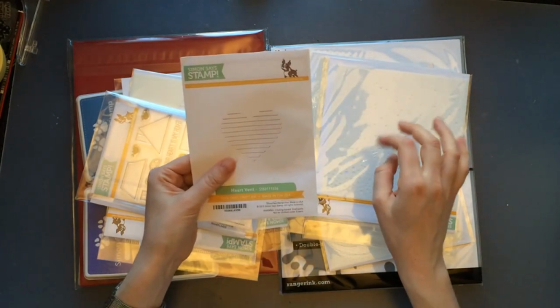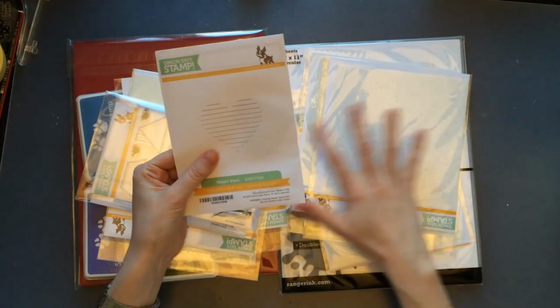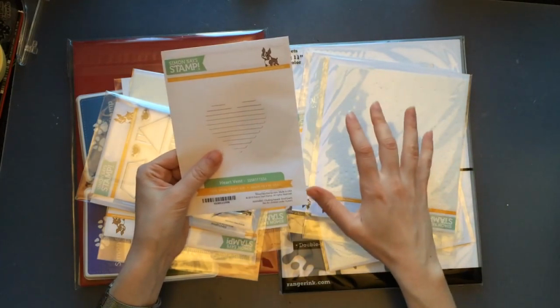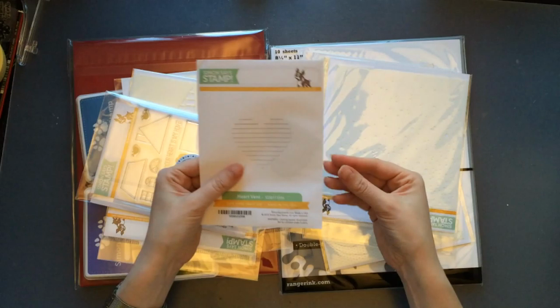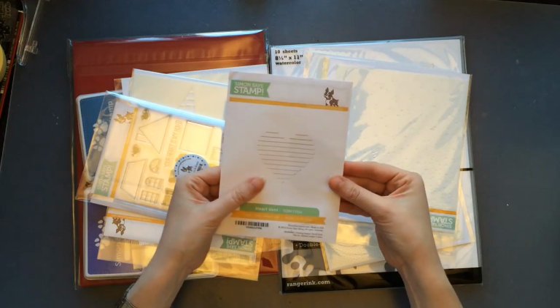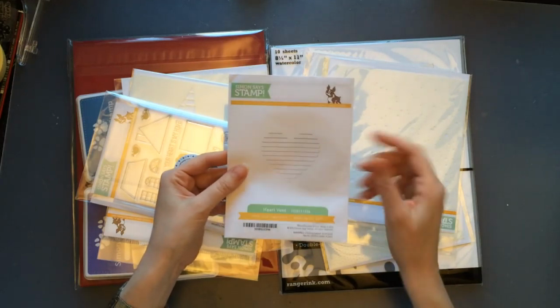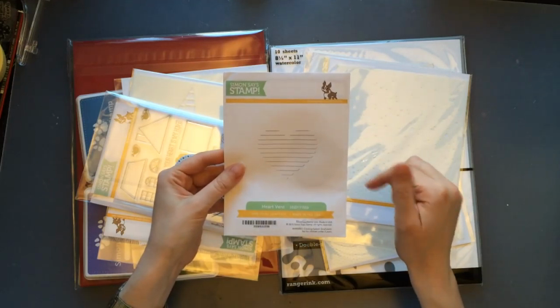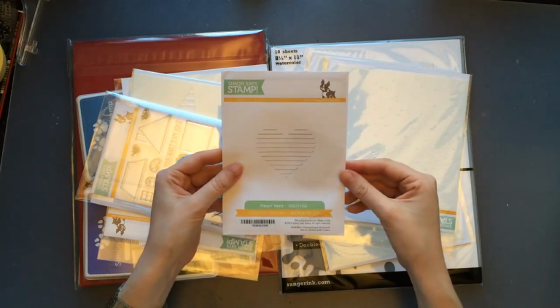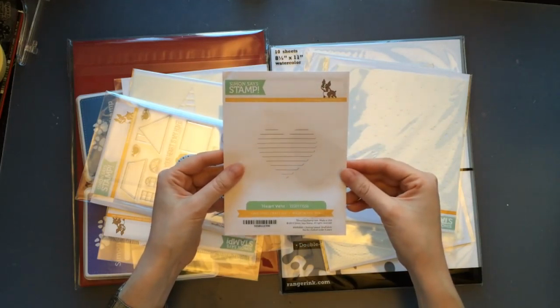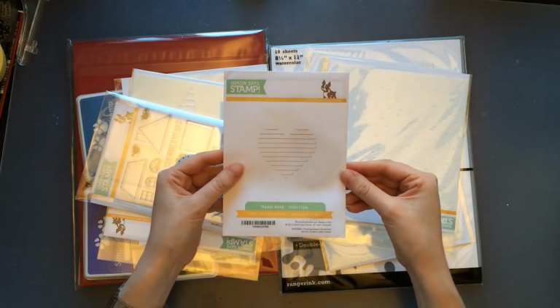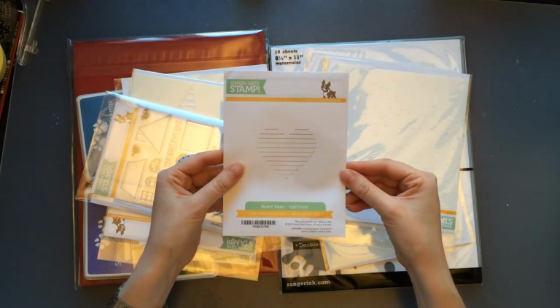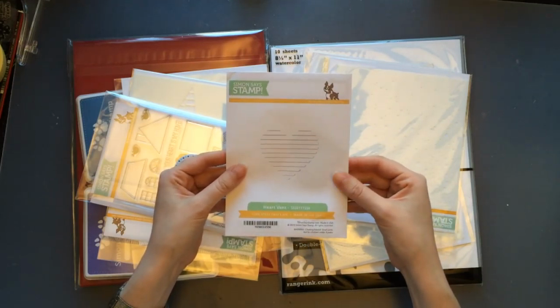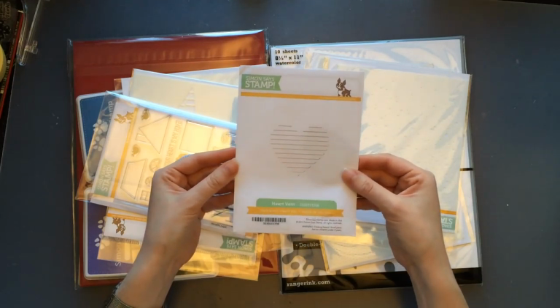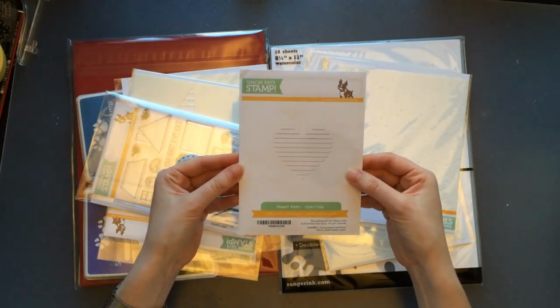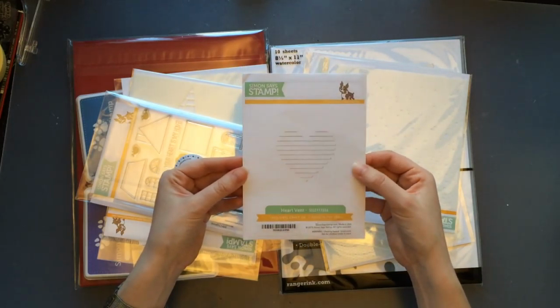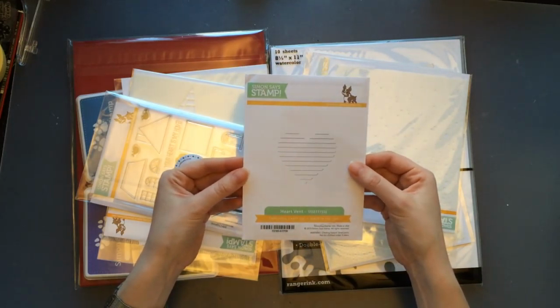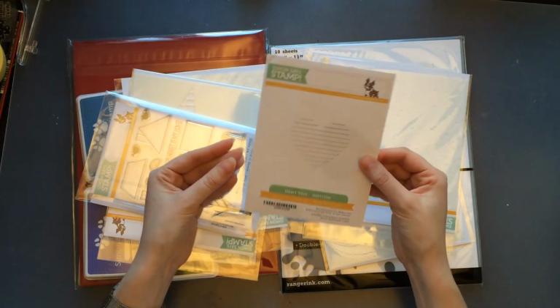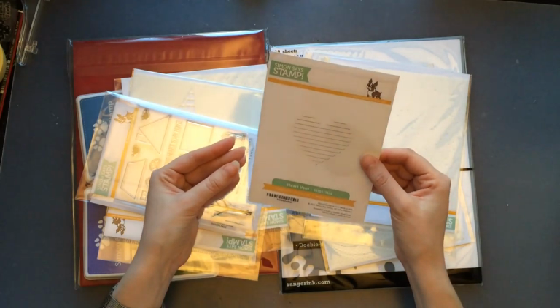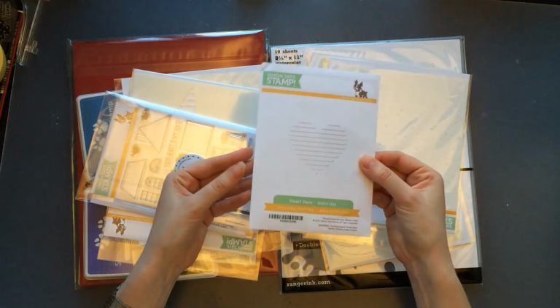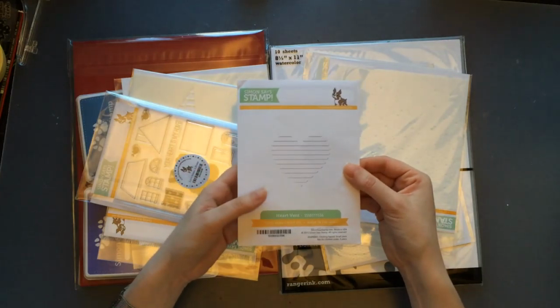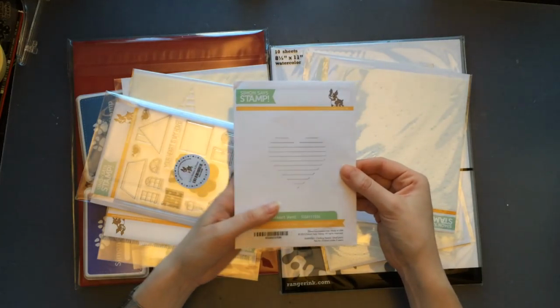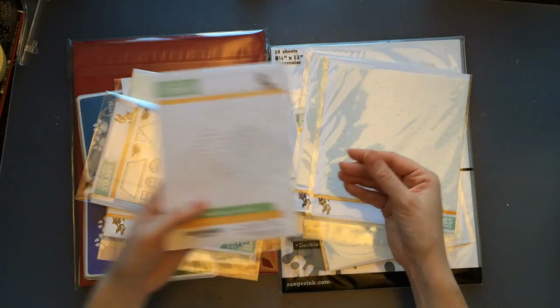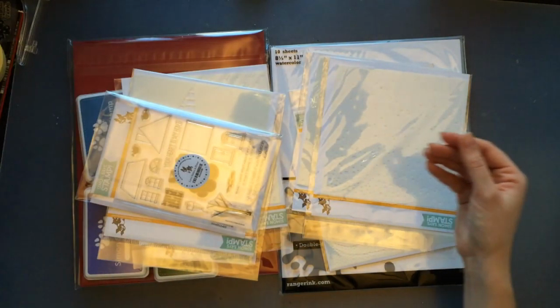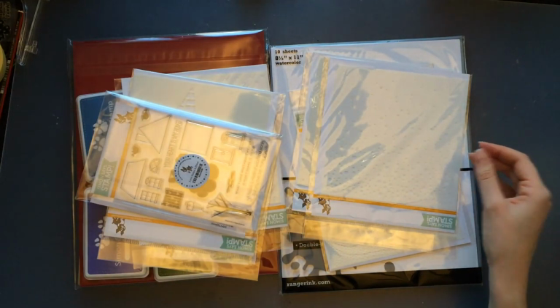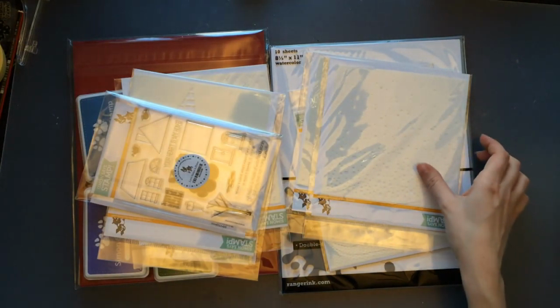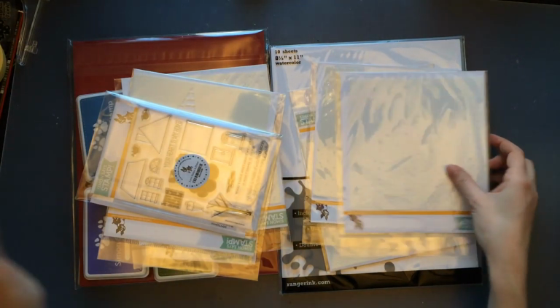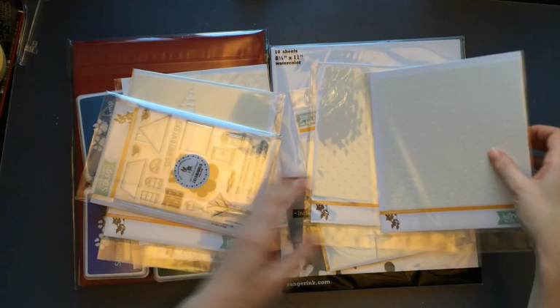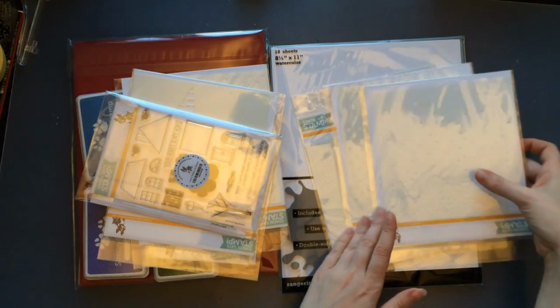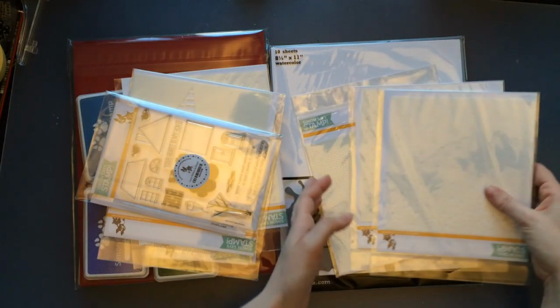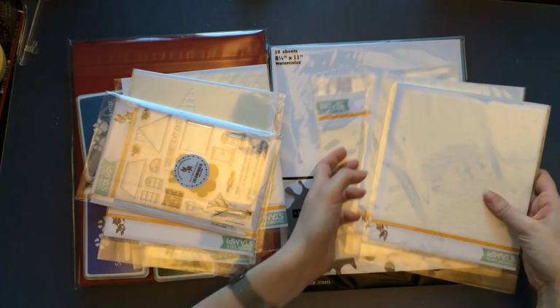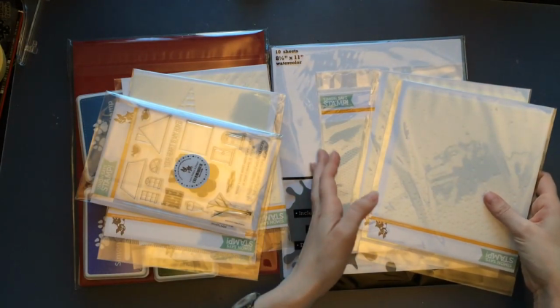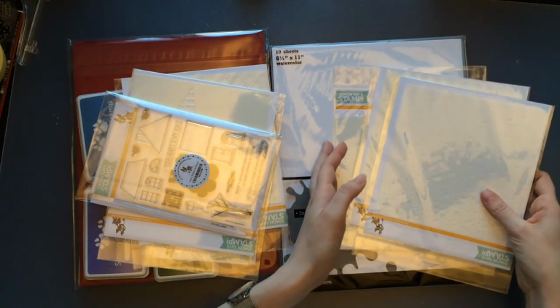By the way, the full supply list of all the items I'm showing here will be in the description box below, so if you're looking for any of these items you can find them over there.